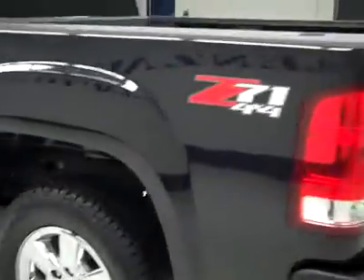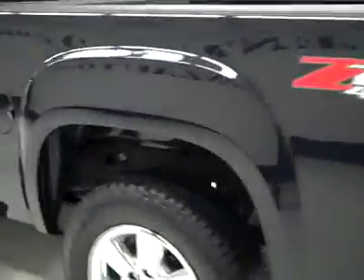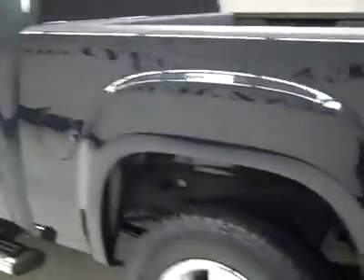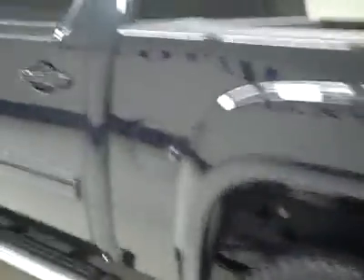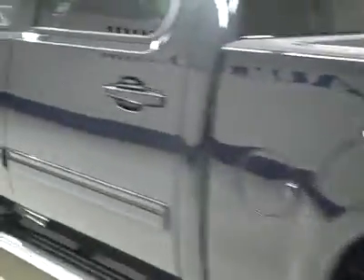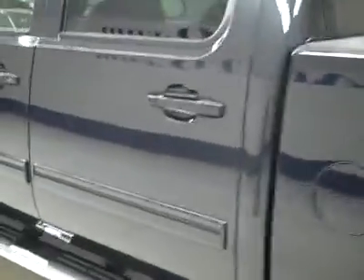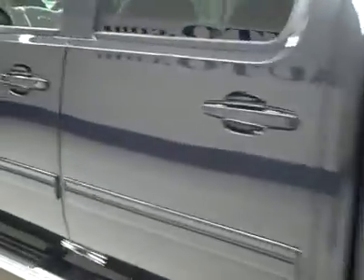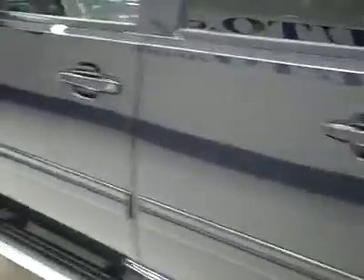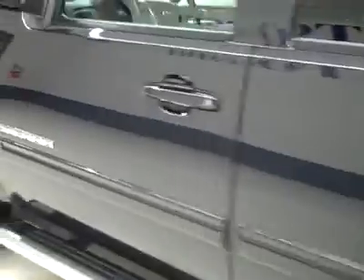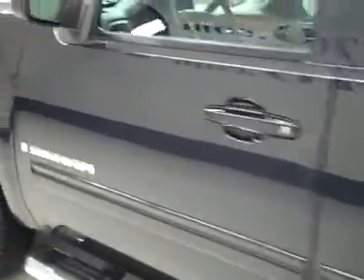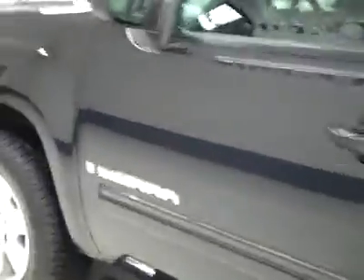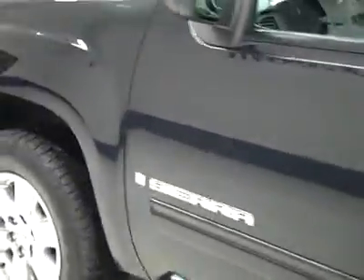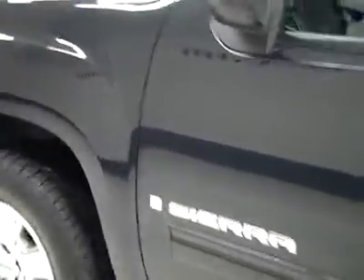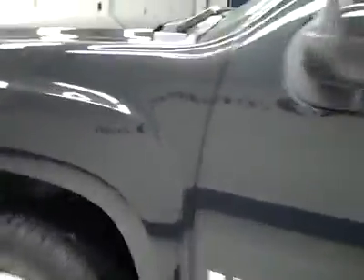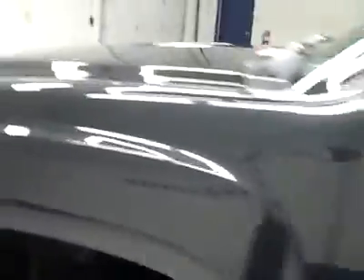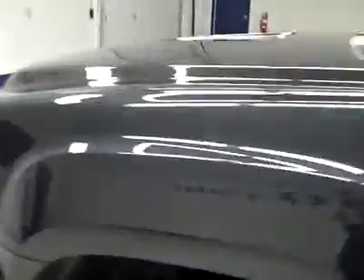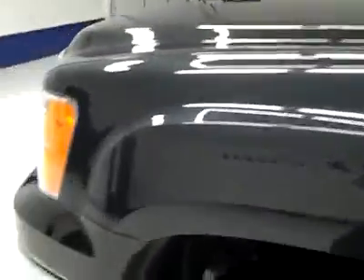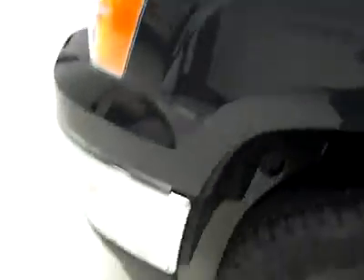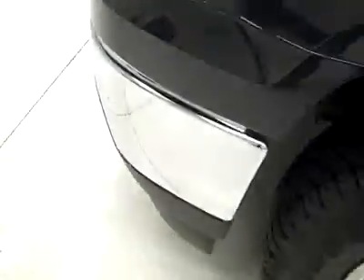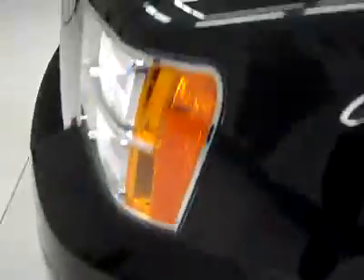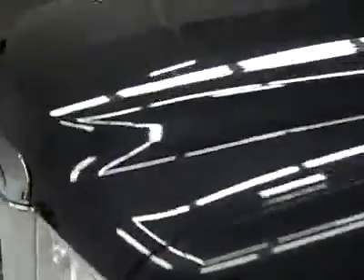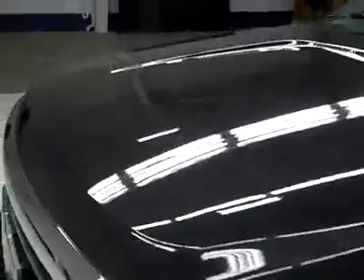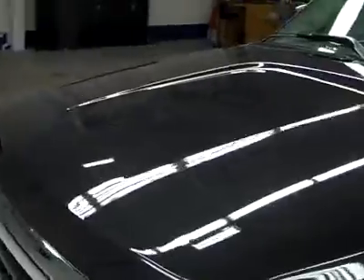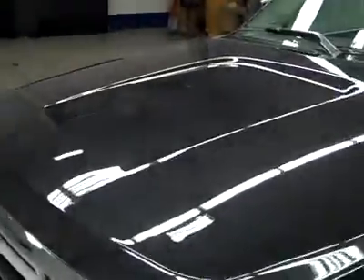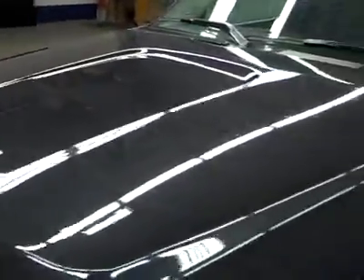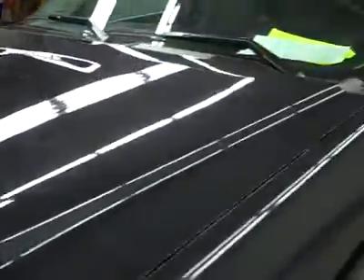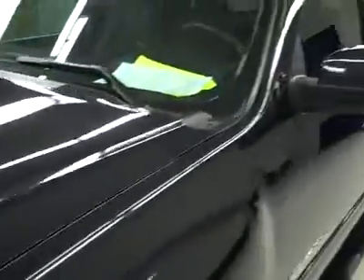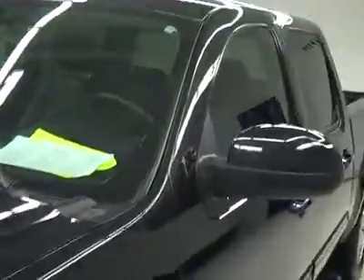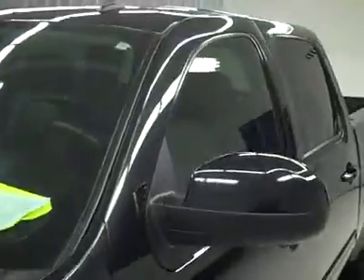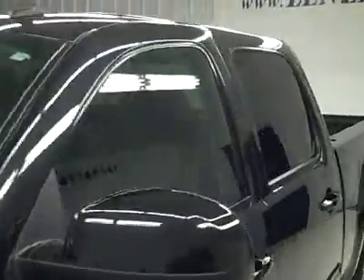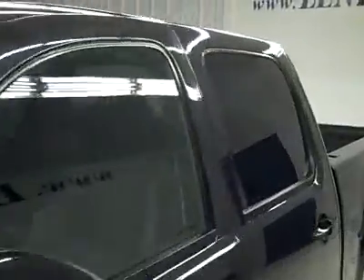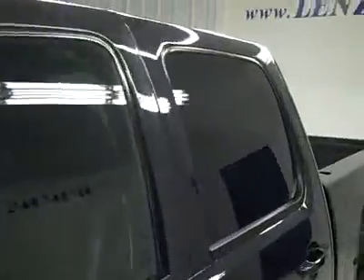Going down this side, very clean shiny paint — no dents, dings, or scratches here either. Hood's nice and clean too. Body's in great shape. Let's take a look at the interior.